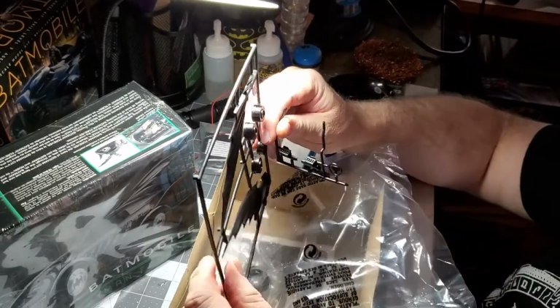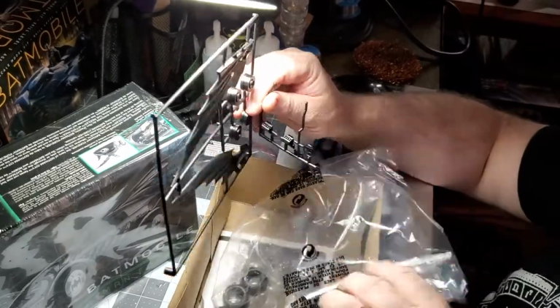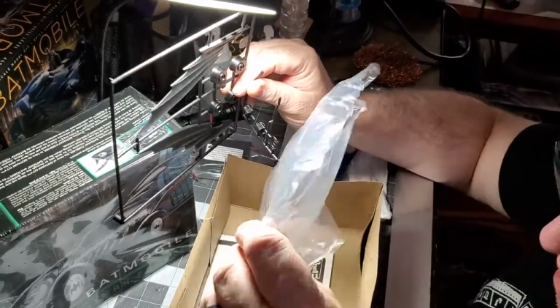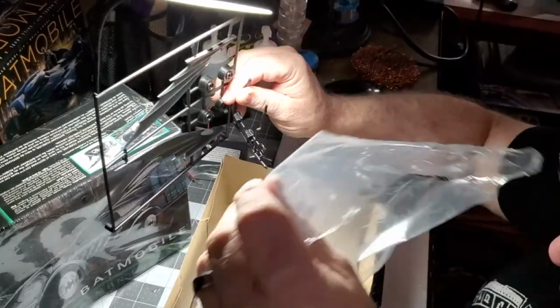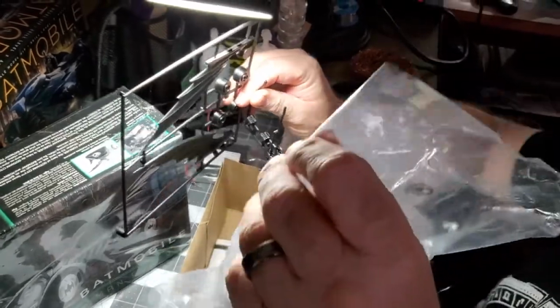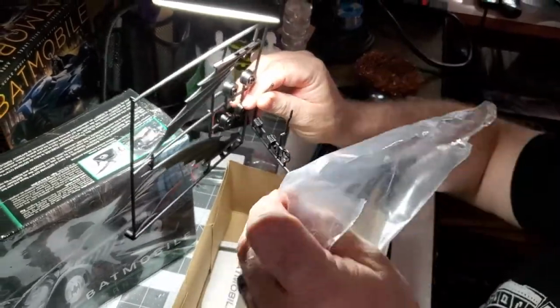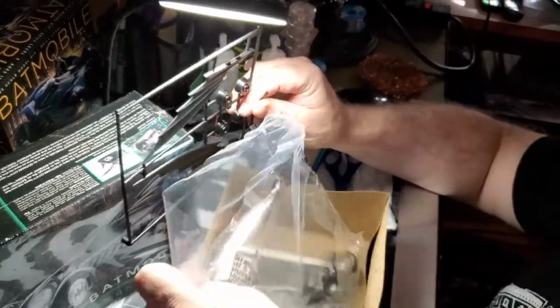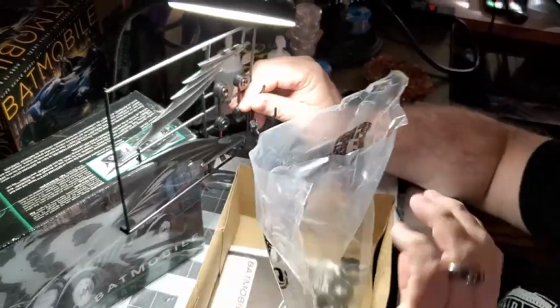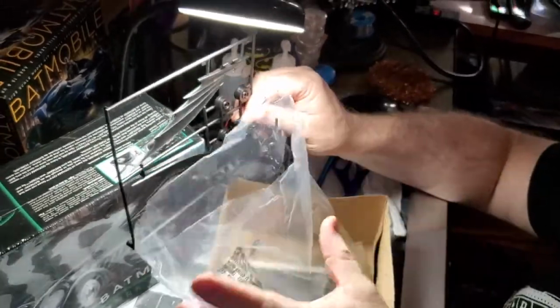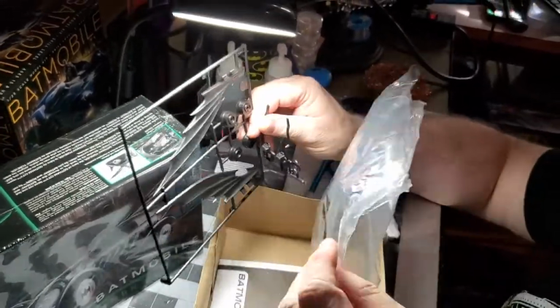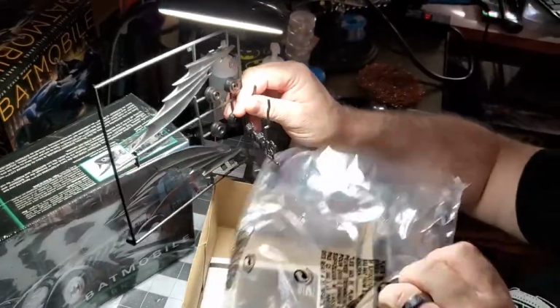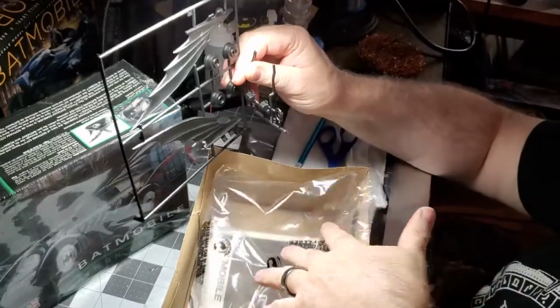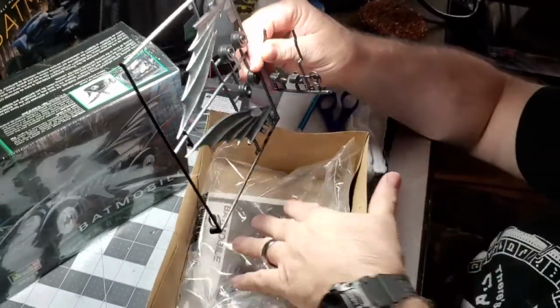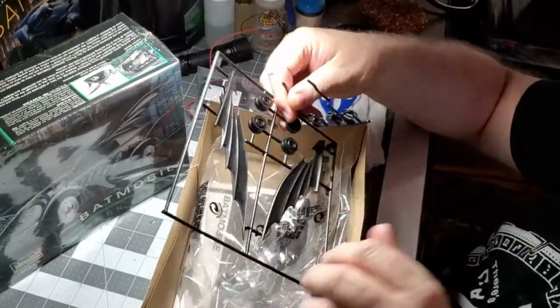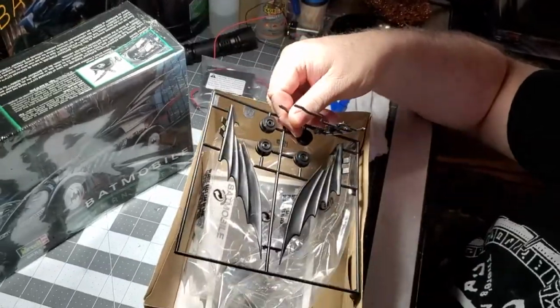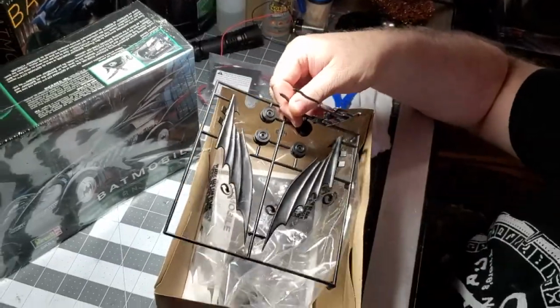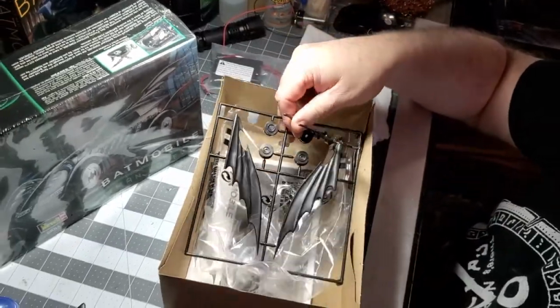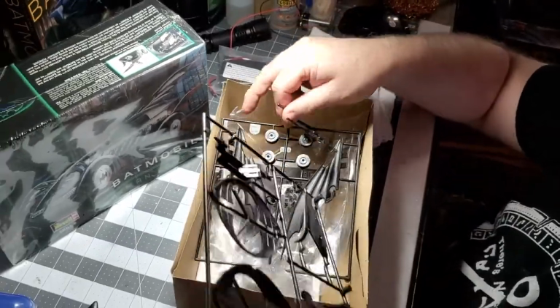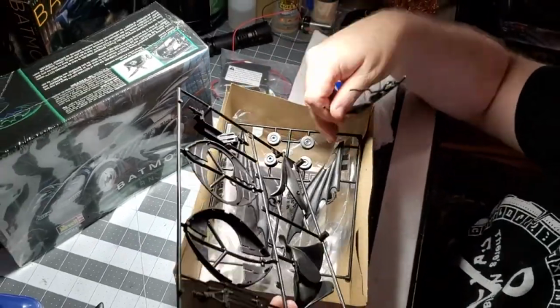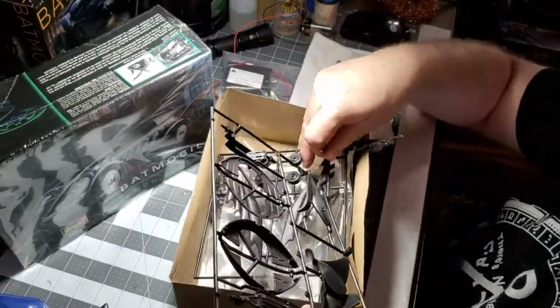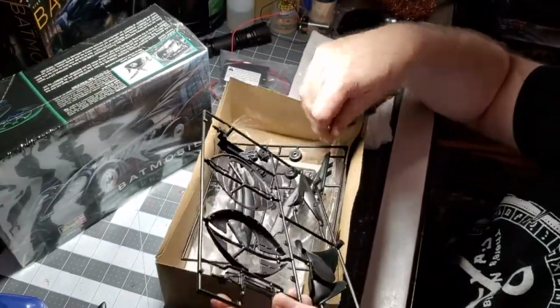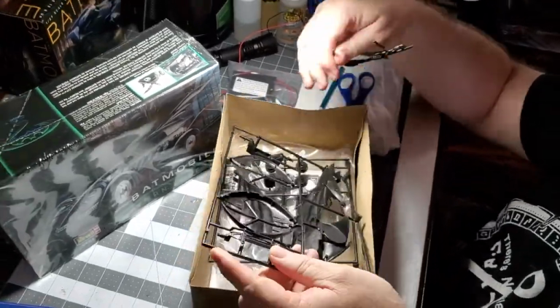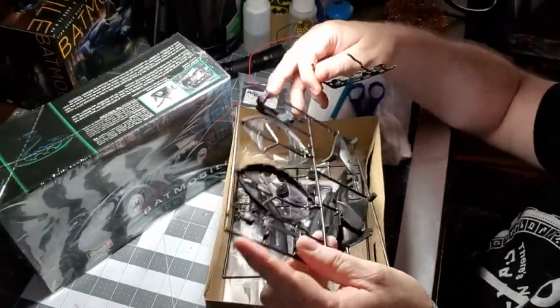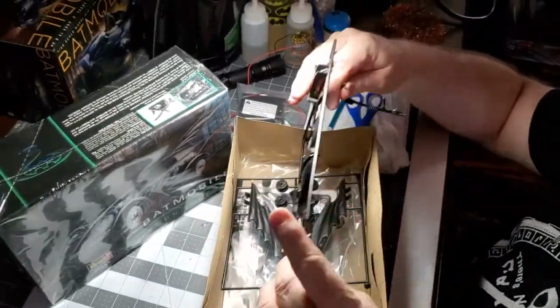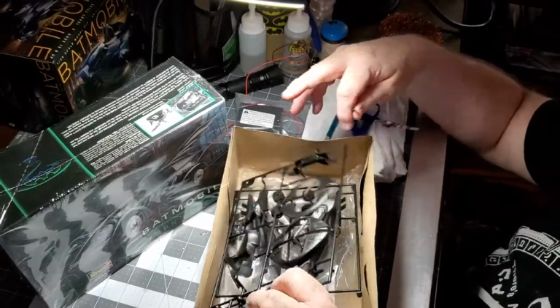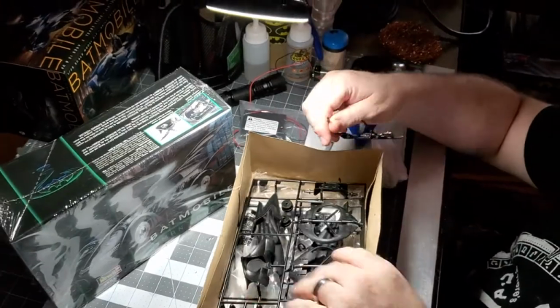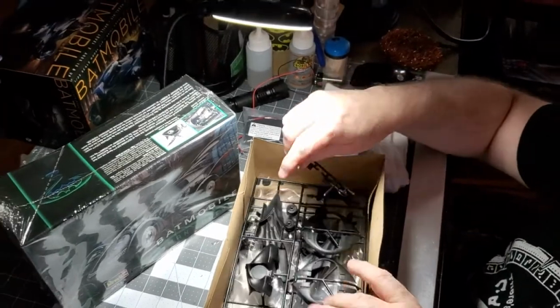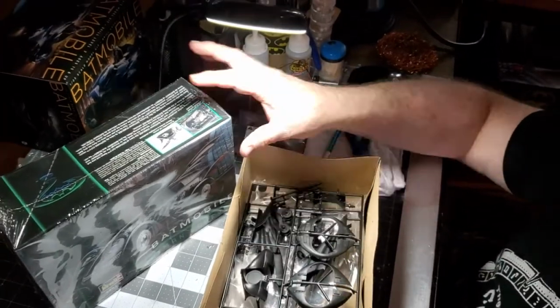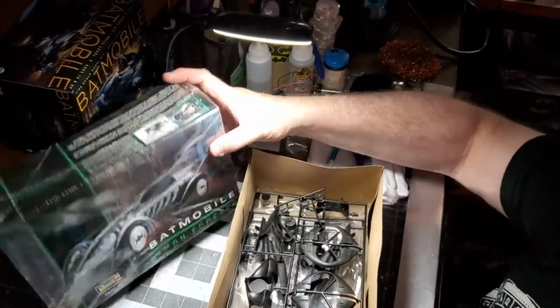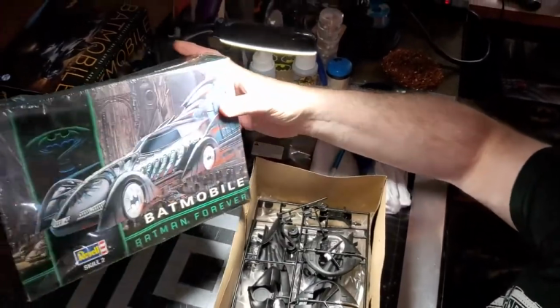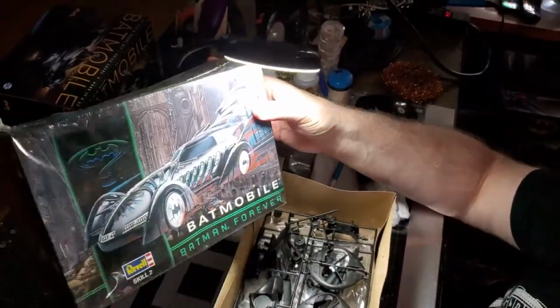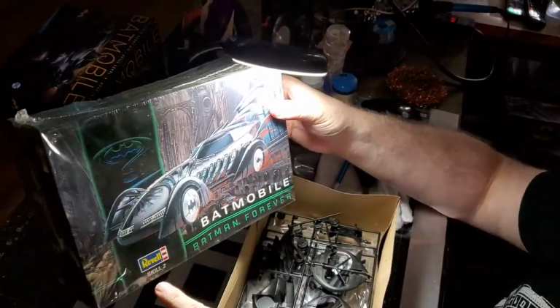That's what's in this bat box. Of course you've got the tires in there. That's what we got for this model here — the 1995 Batmobile, made by Revell.